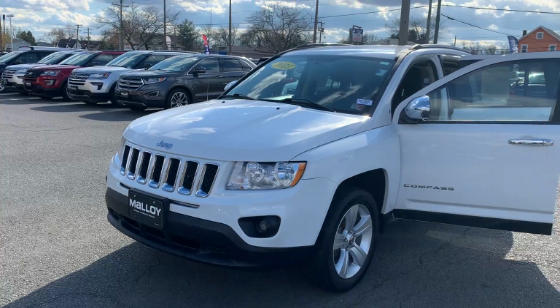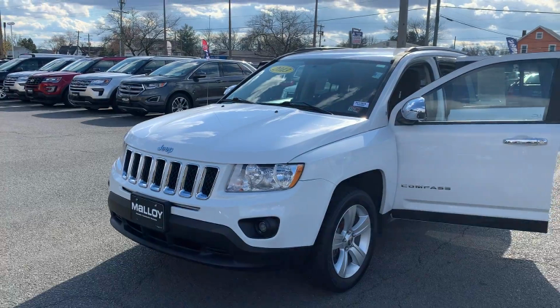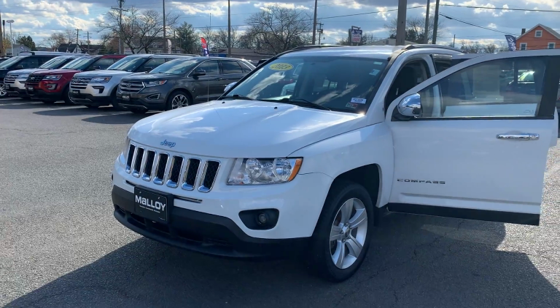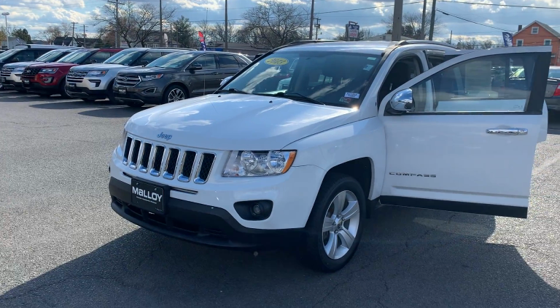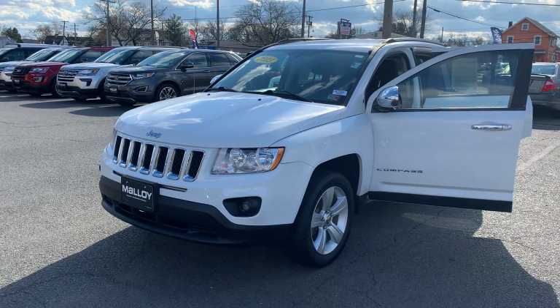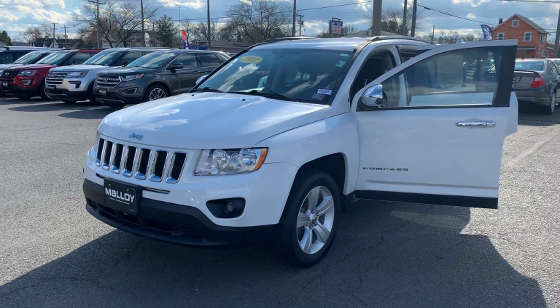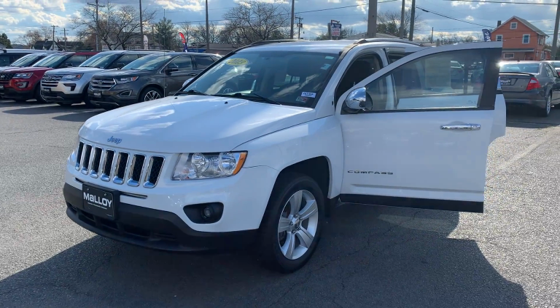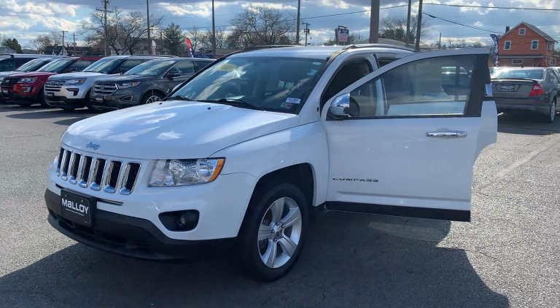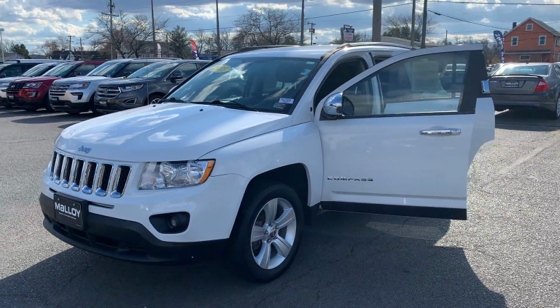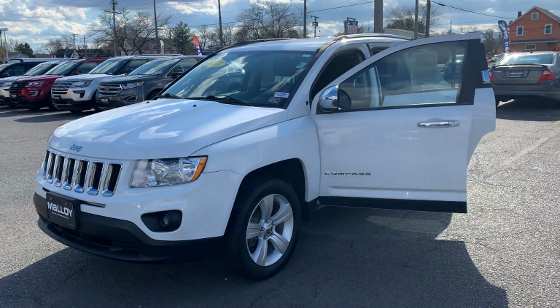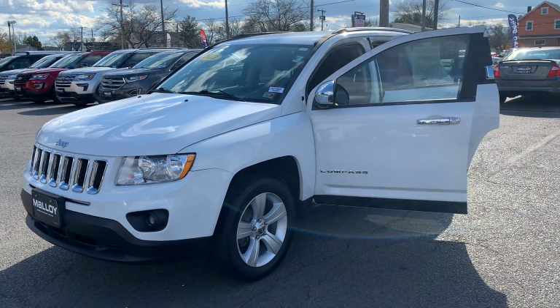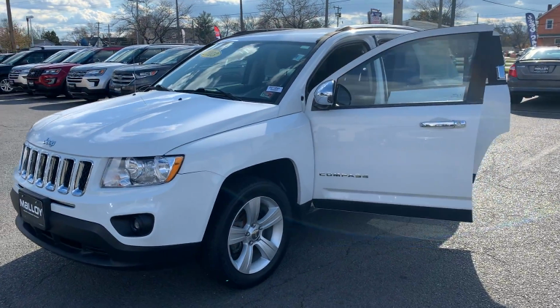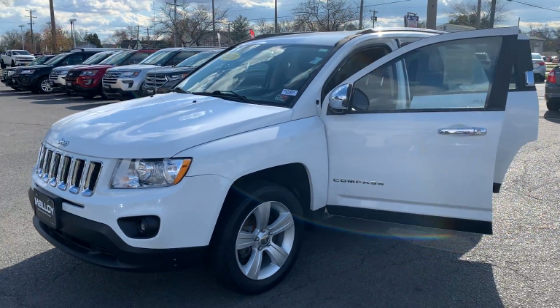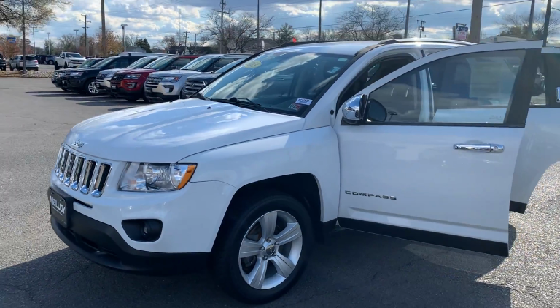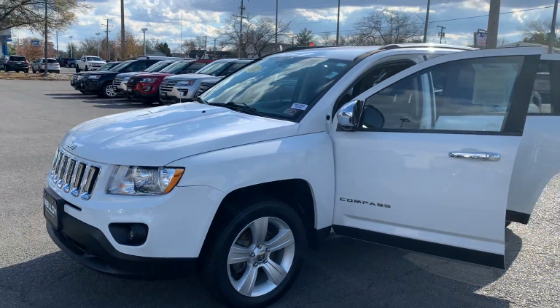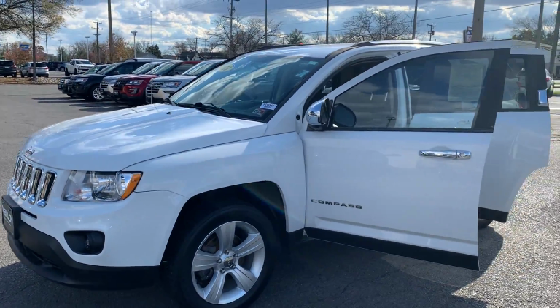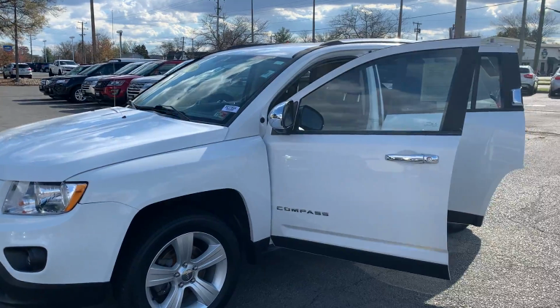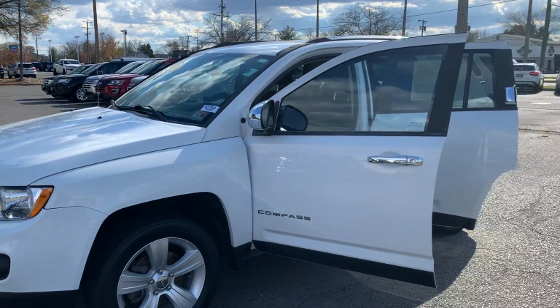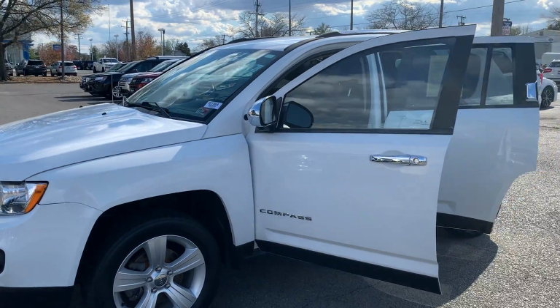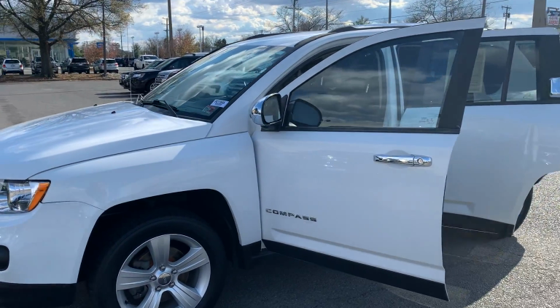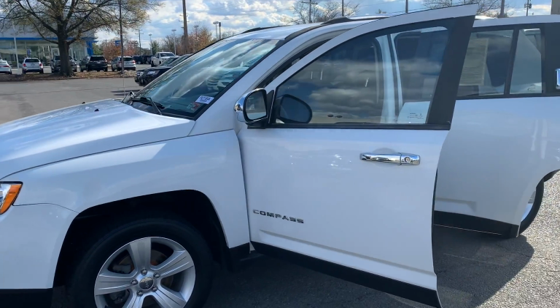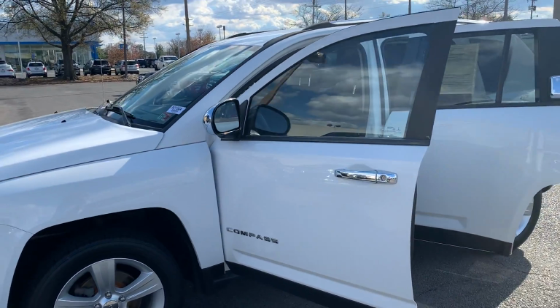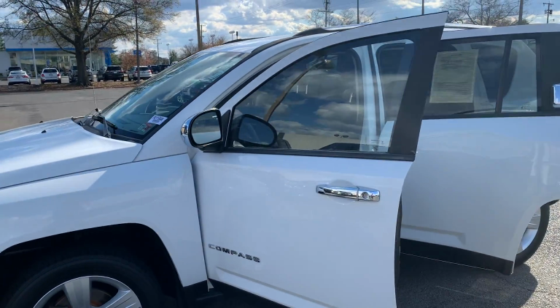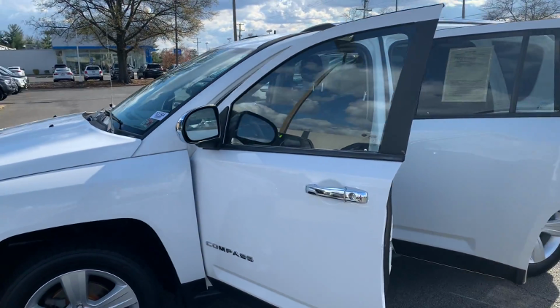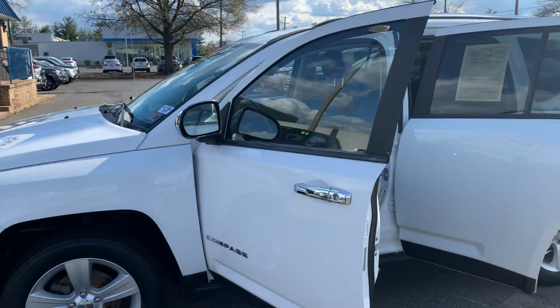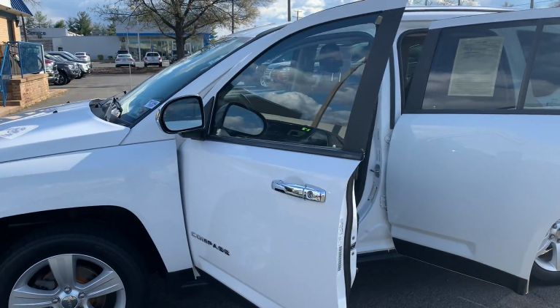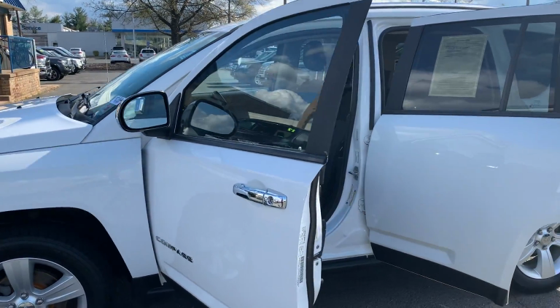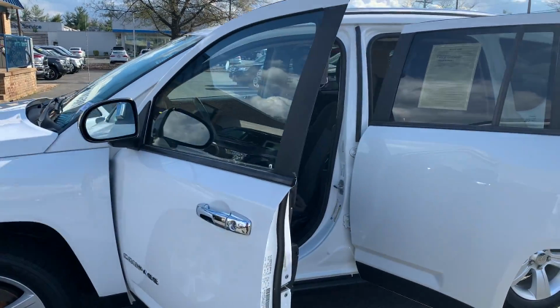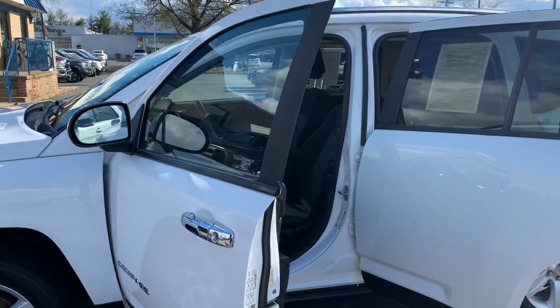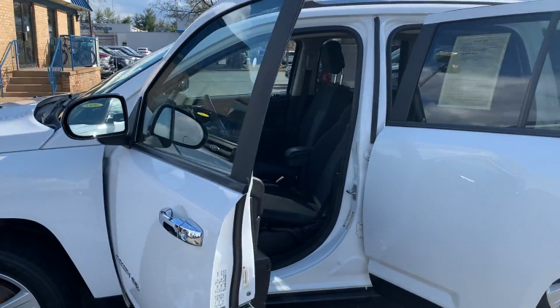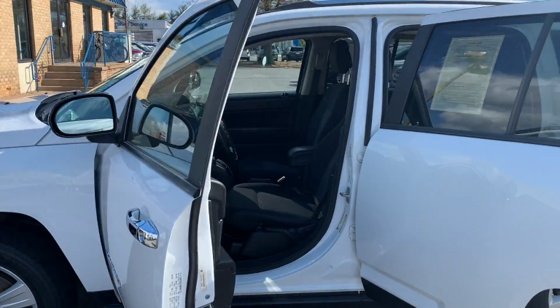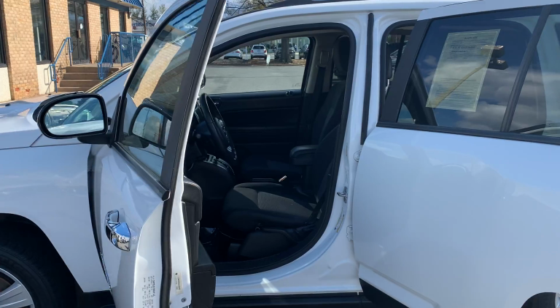This is the pre-owned 2013 Jeep Compass Latitude 4x4 SUV. The color is bright white. There's been two previous owners with 107,942 miles on it.